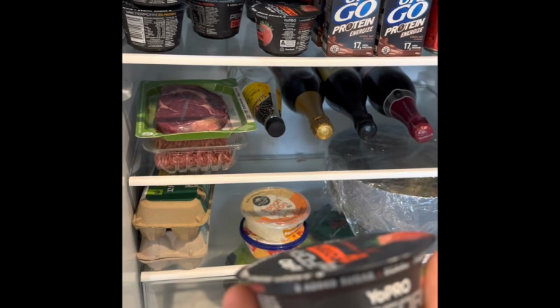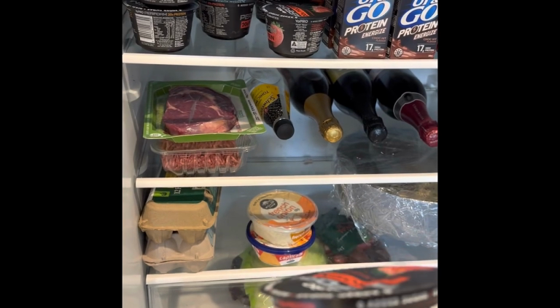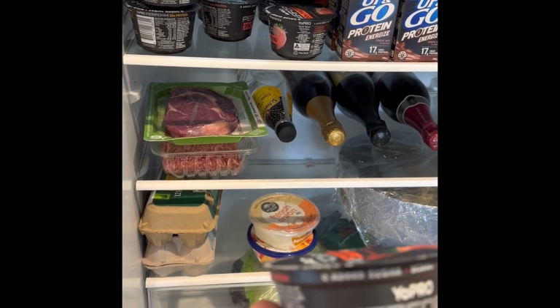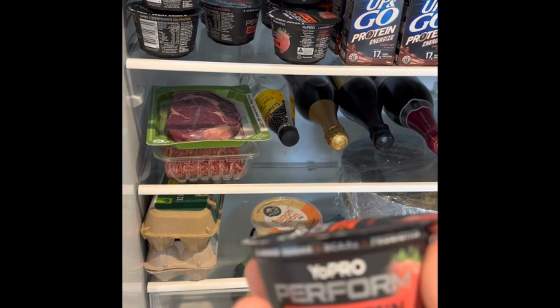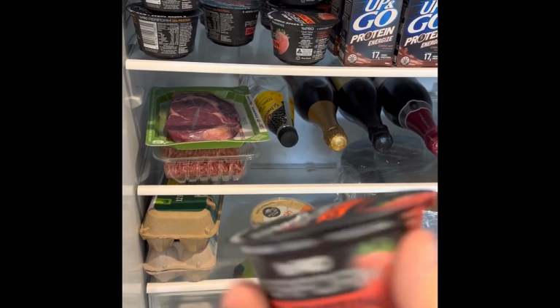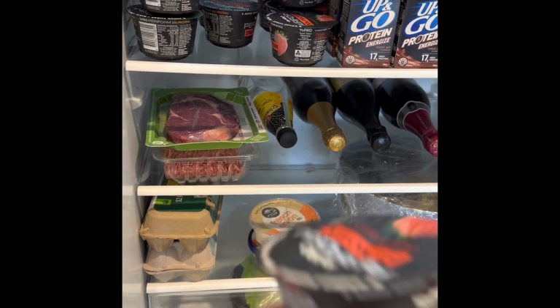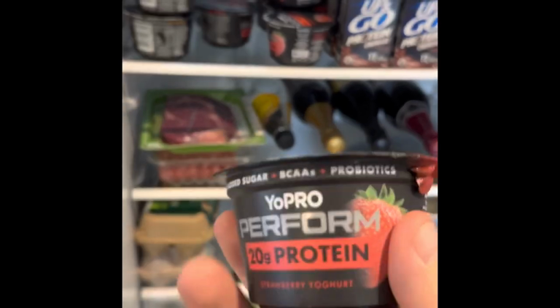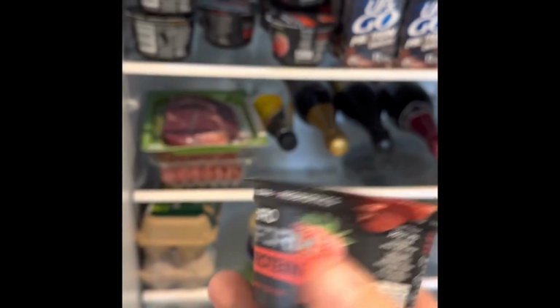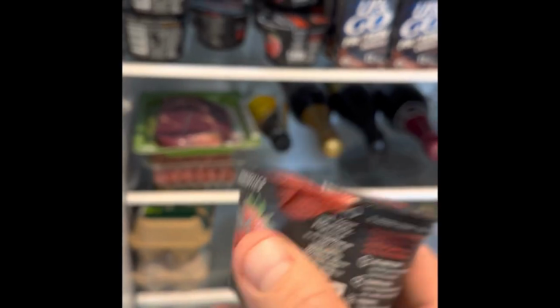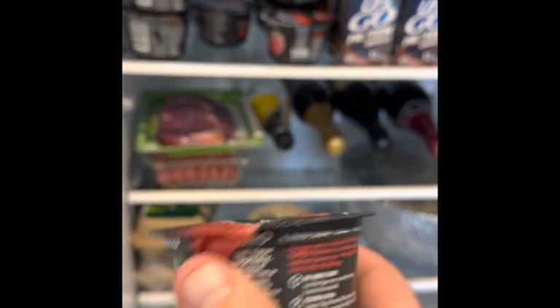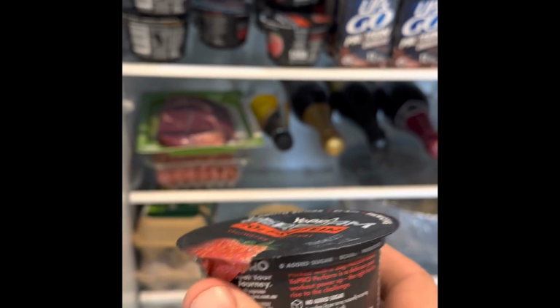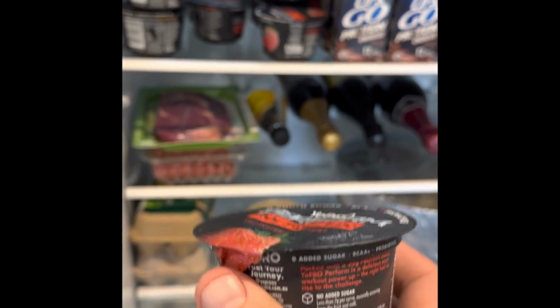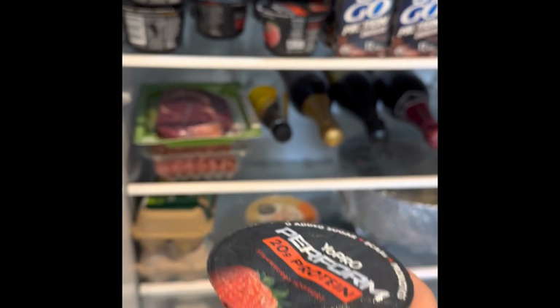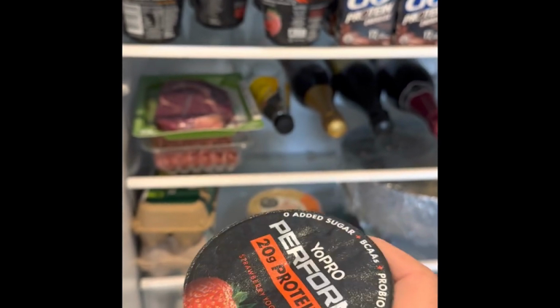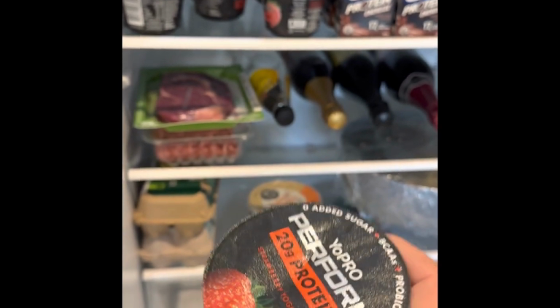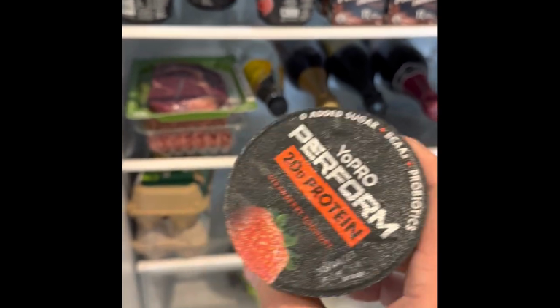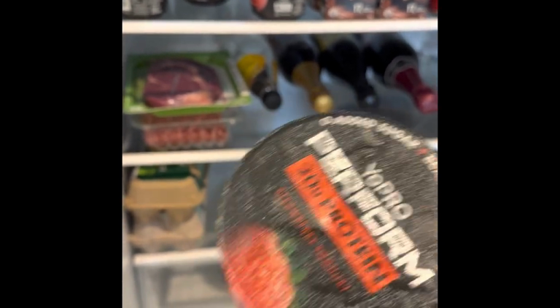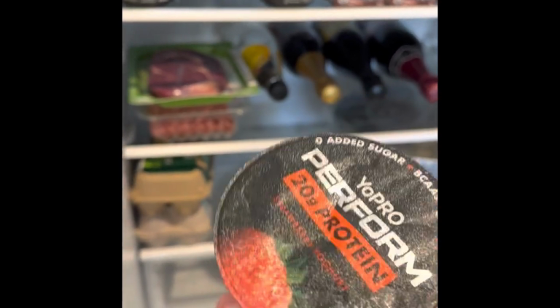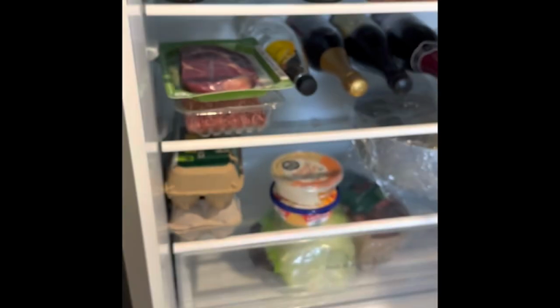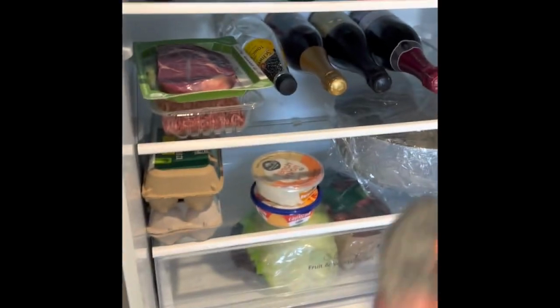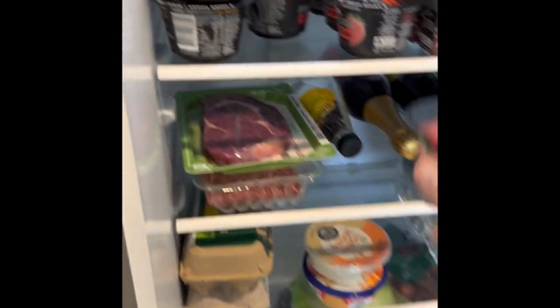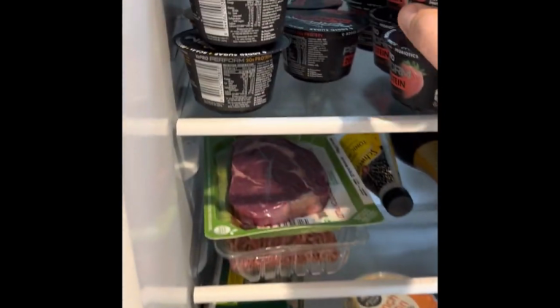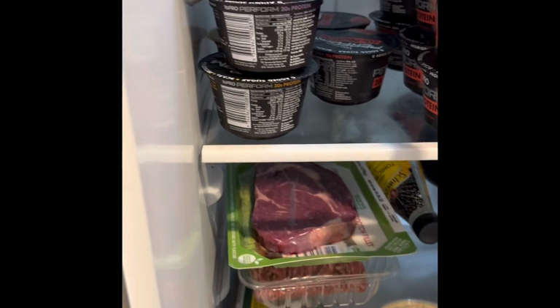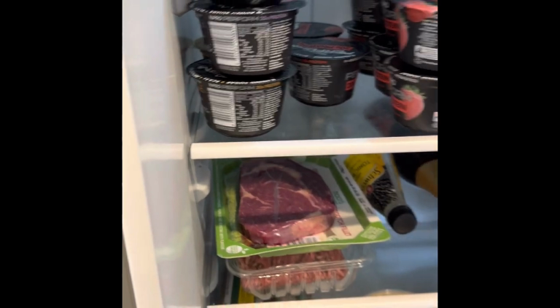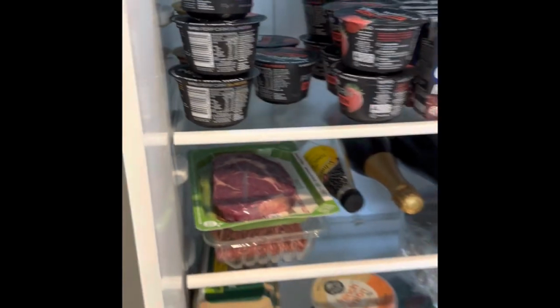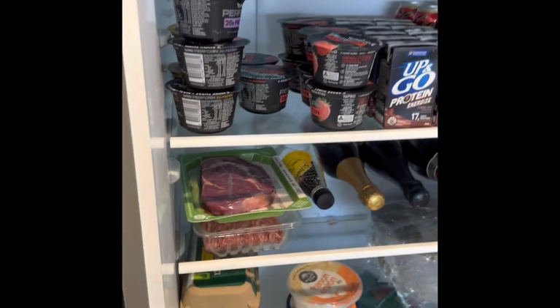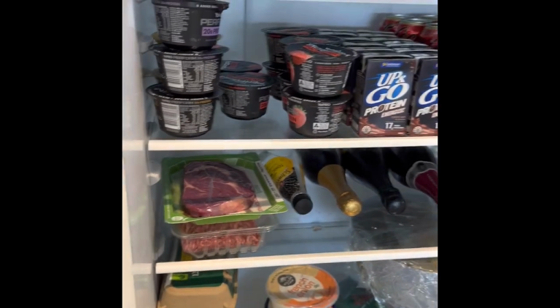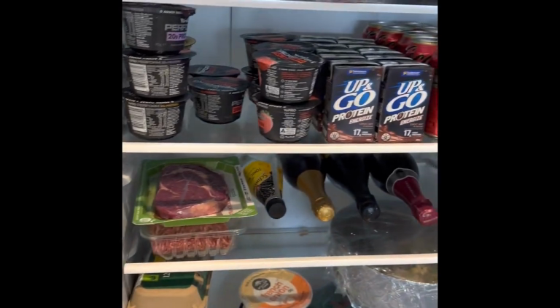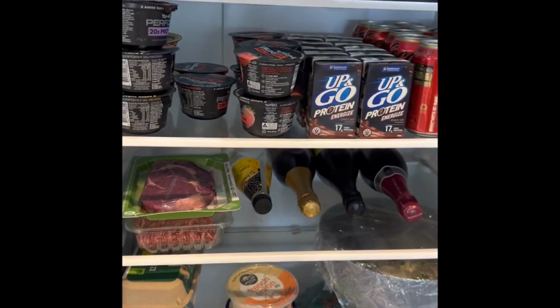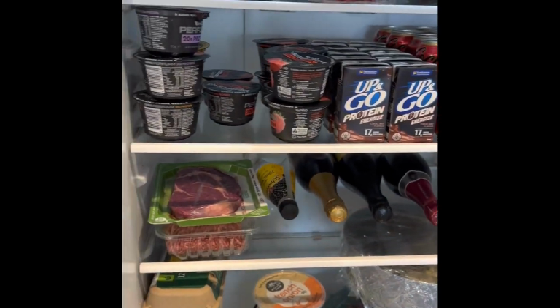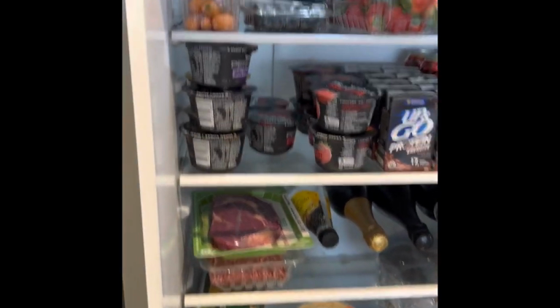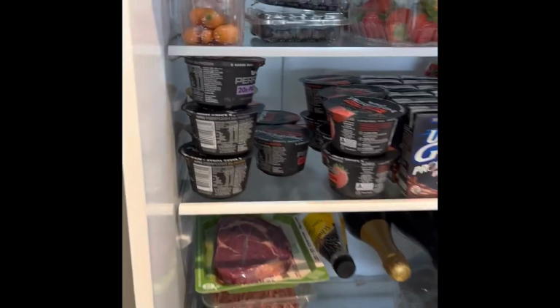I always have lots of yogurt — always these ones with 20 grams of protein, different flavors. There's about 120 calories per 170 gram tub with 20 grams of protein. I'm always looking for ways to get maximum protein for the lowest calories.